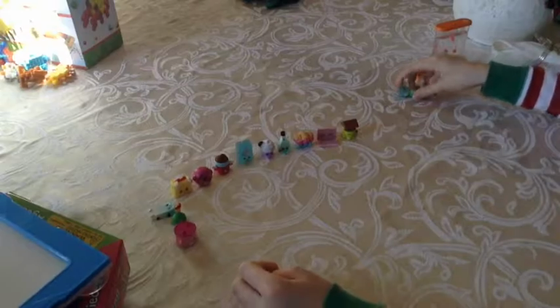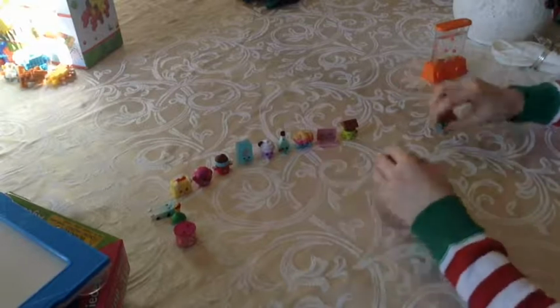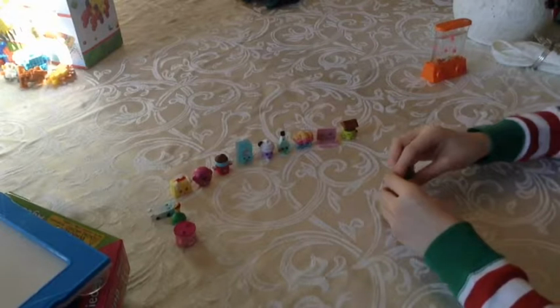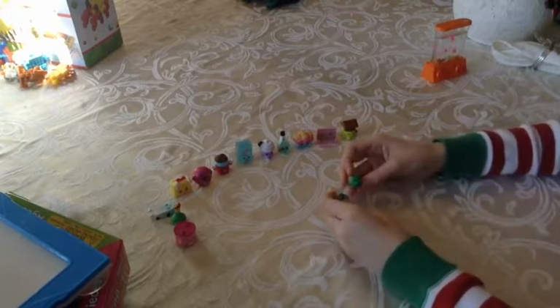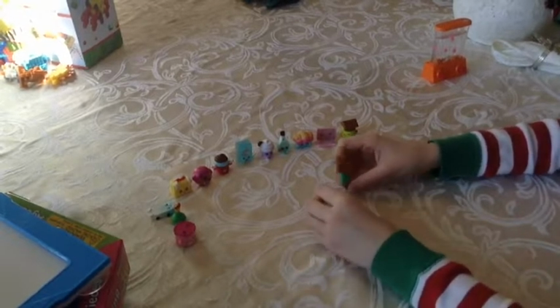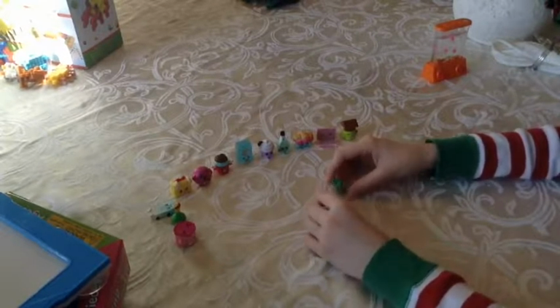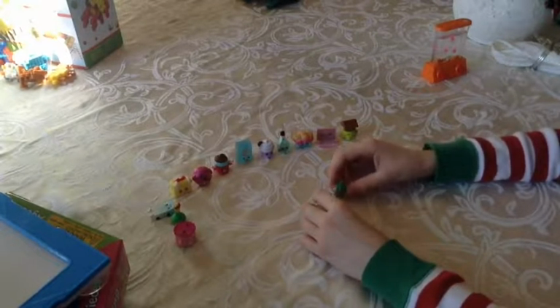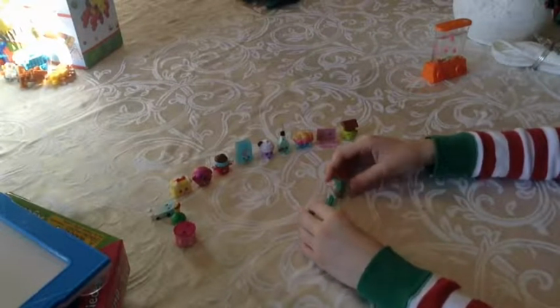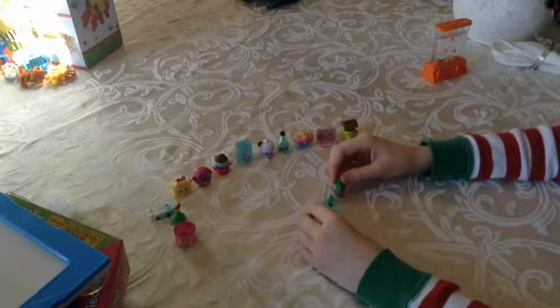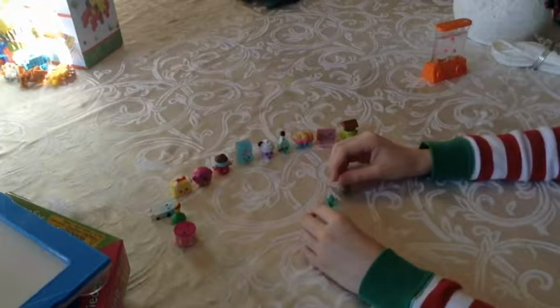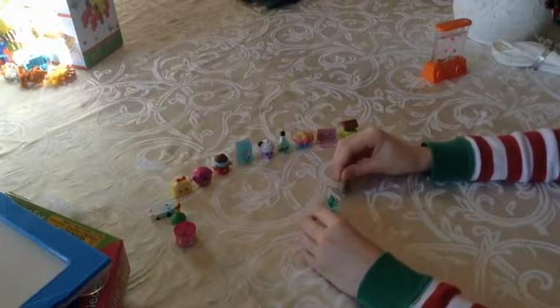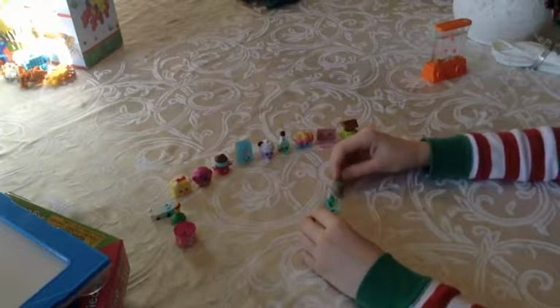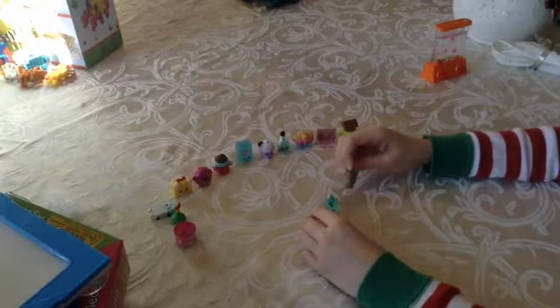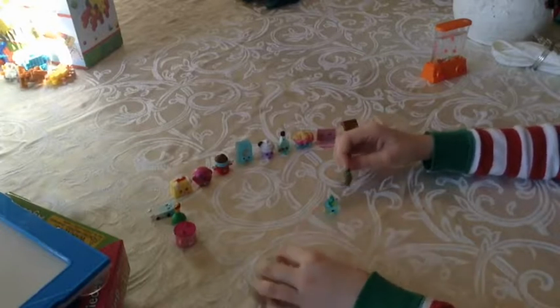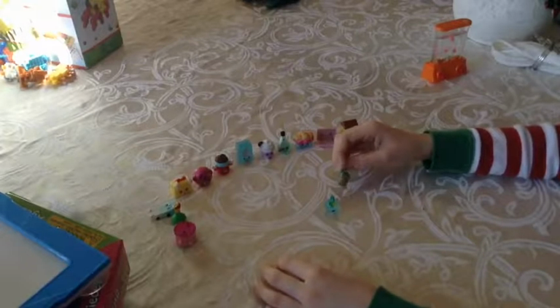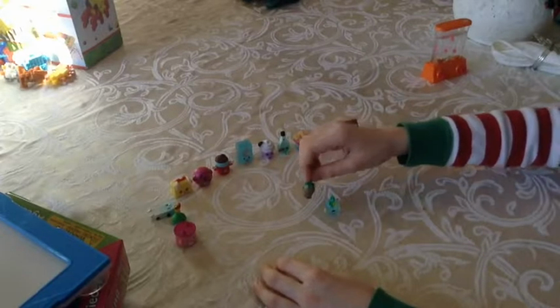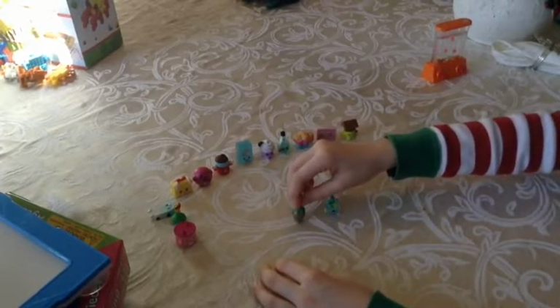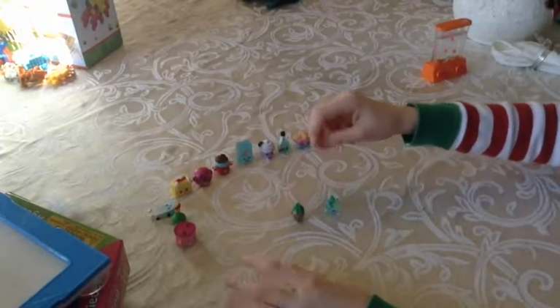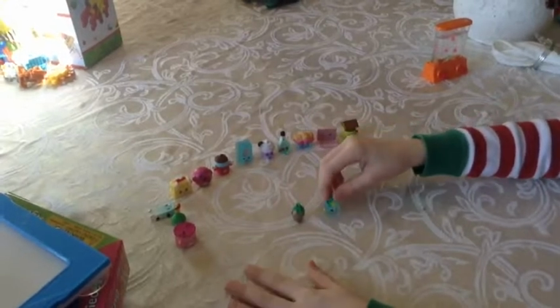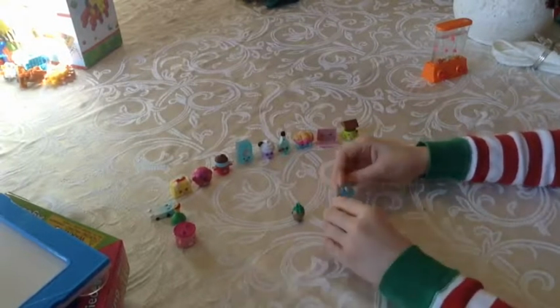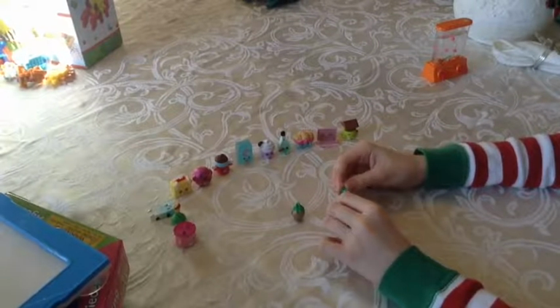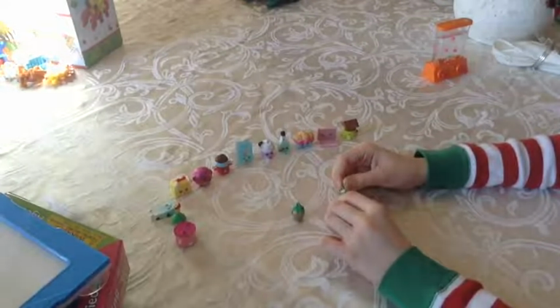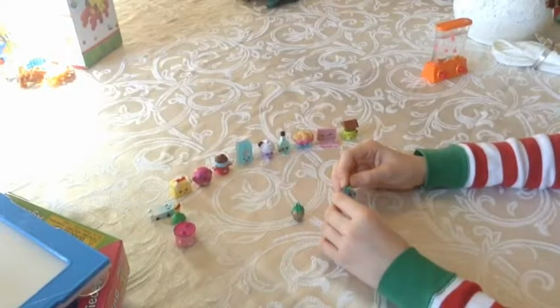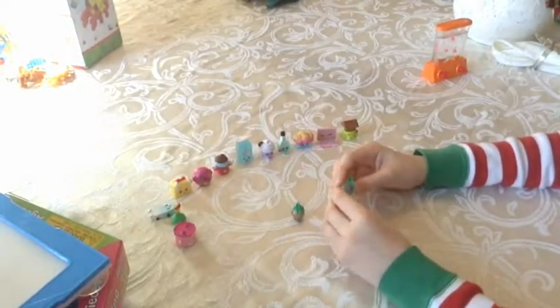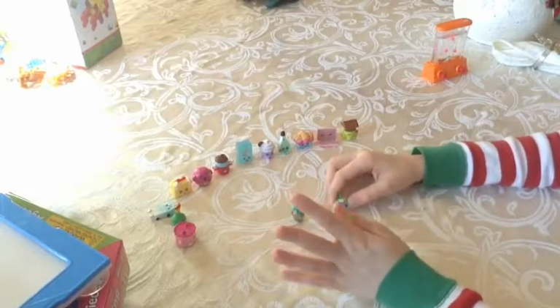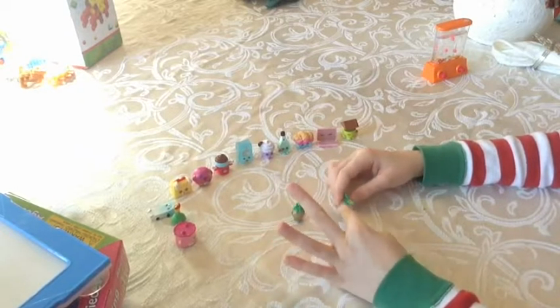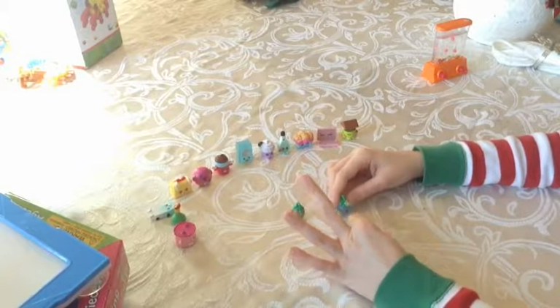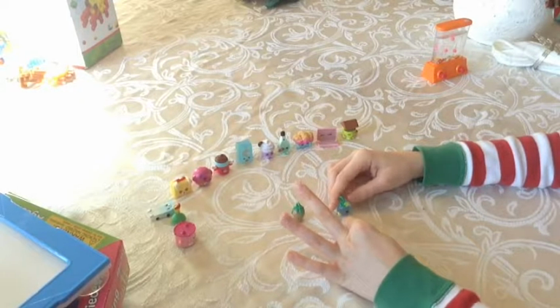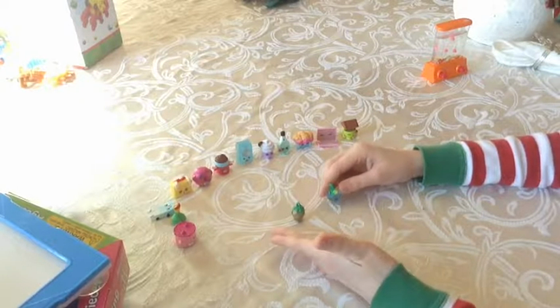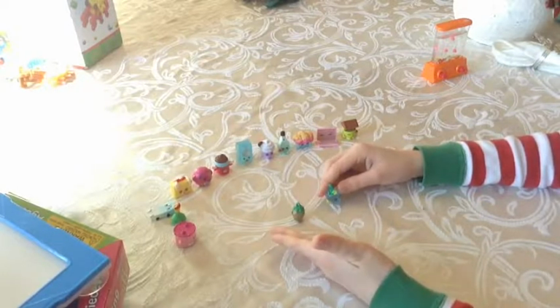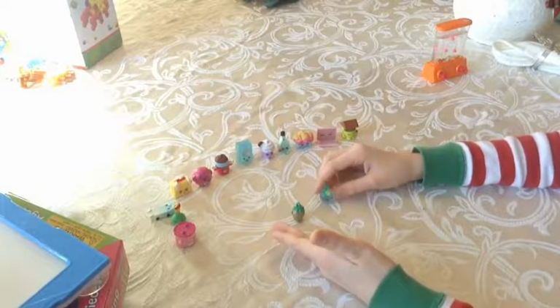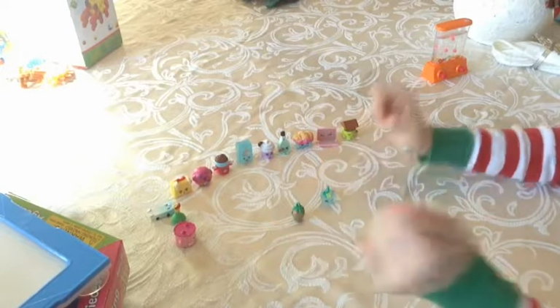The last two things are these little keychains — this one is gold. It's a gold strawberry kiss I believe. And this is apple blossom I think and it's blue see-through. Really cute.